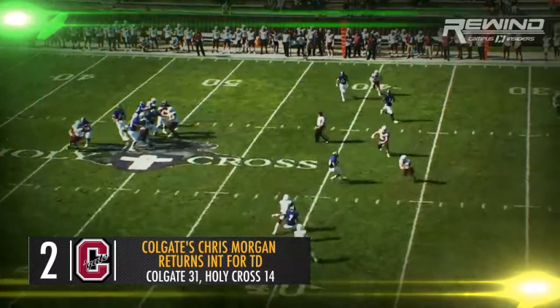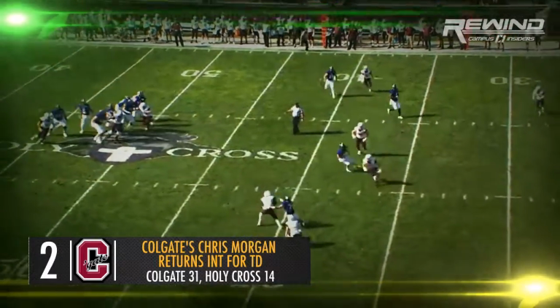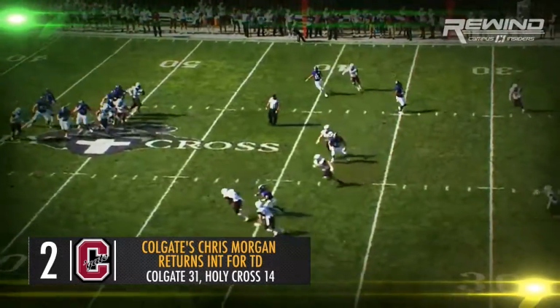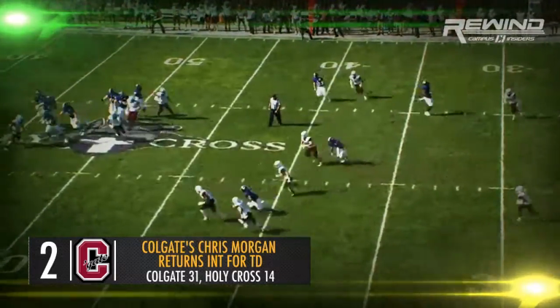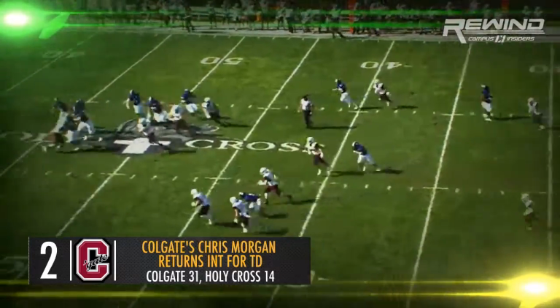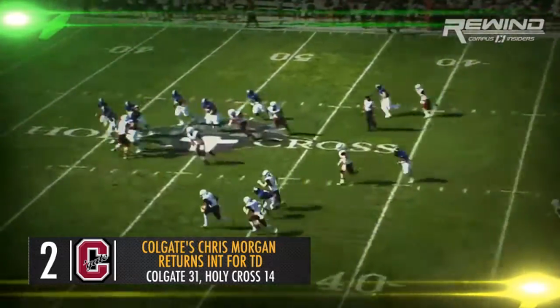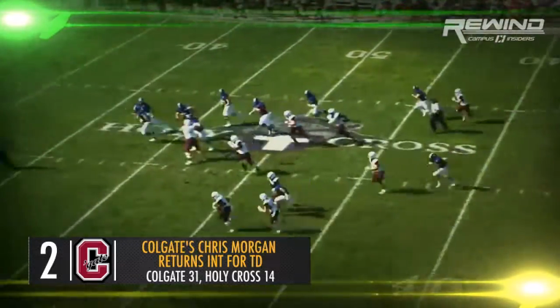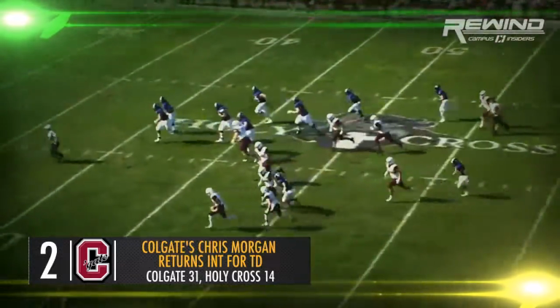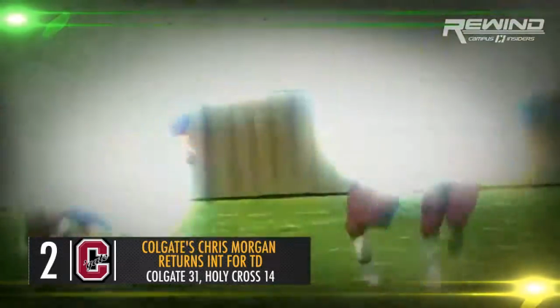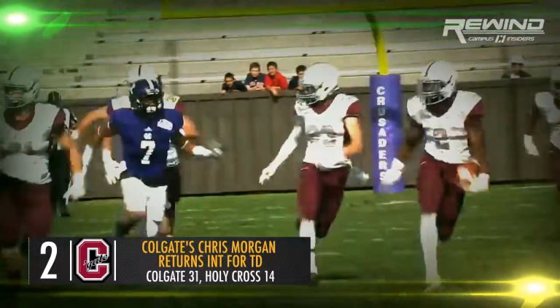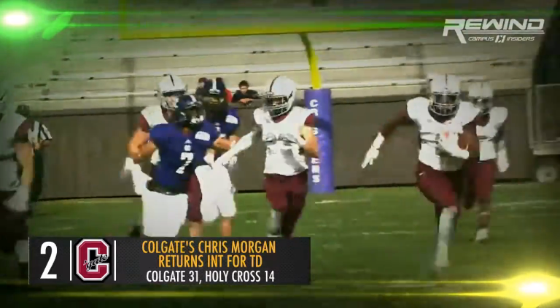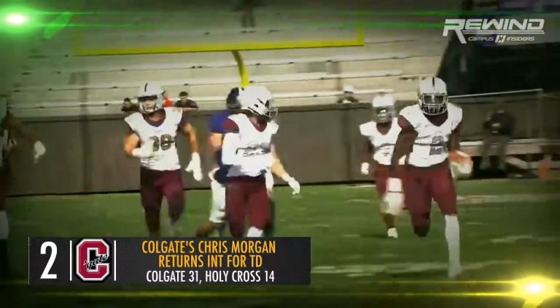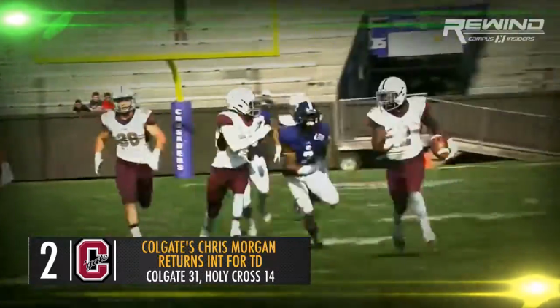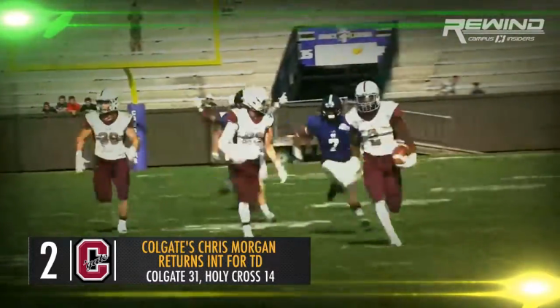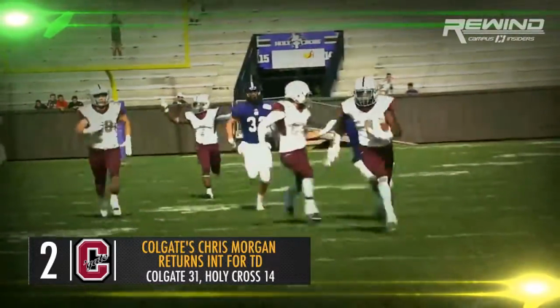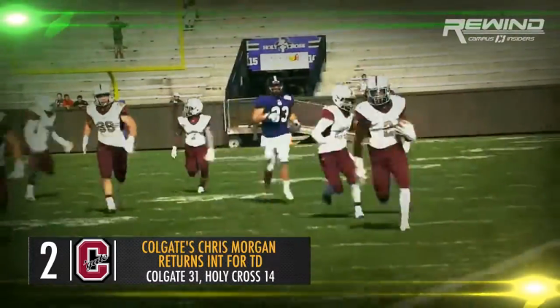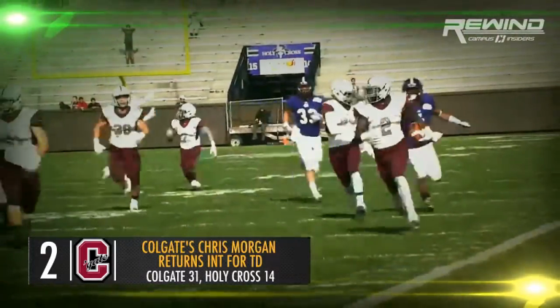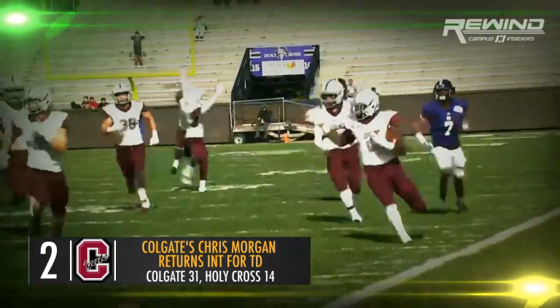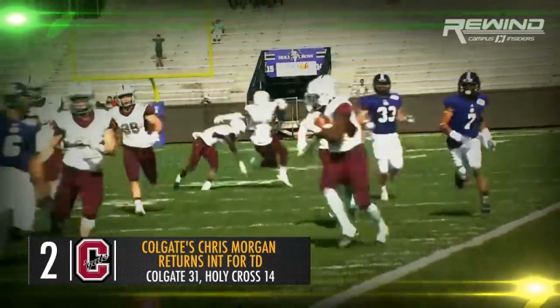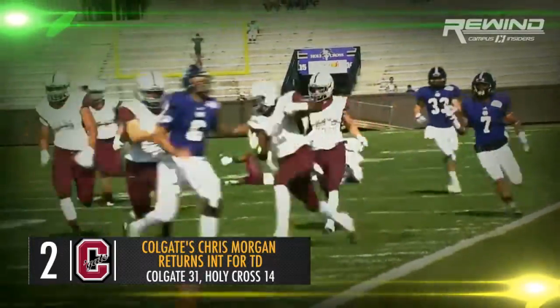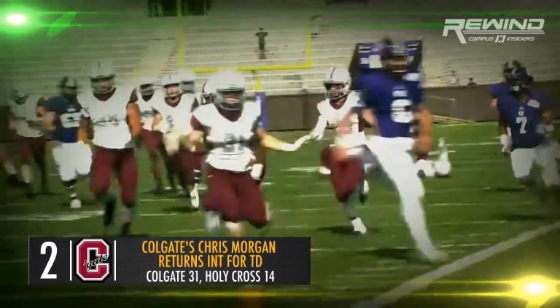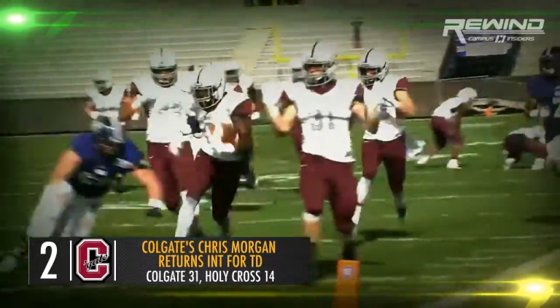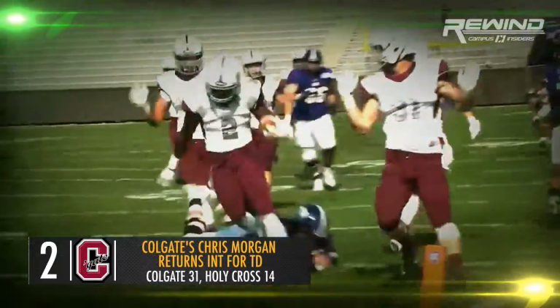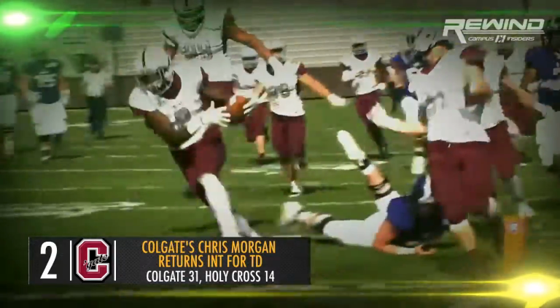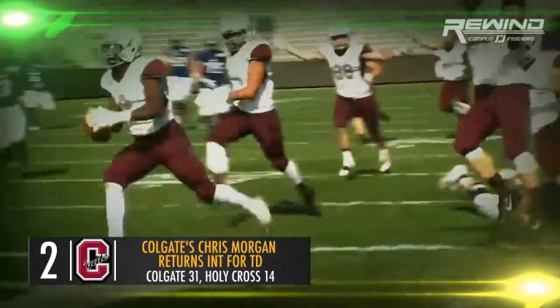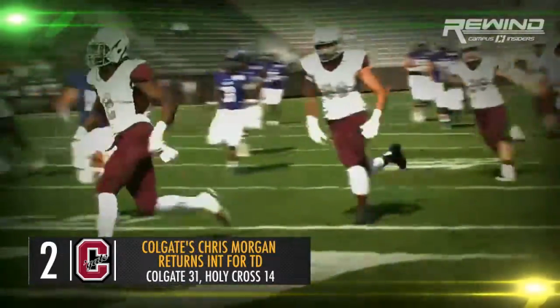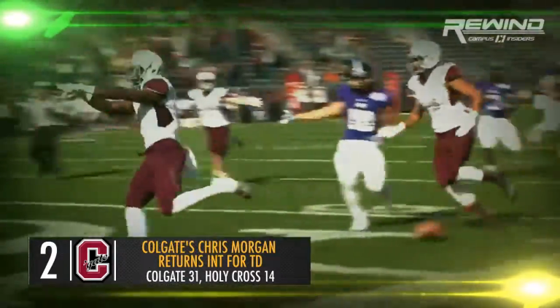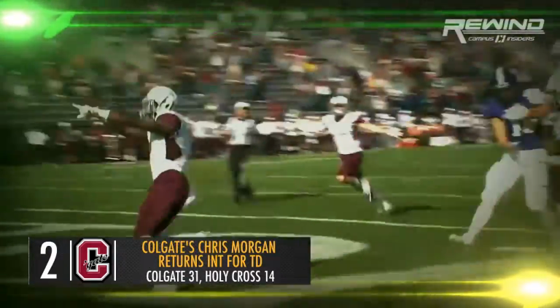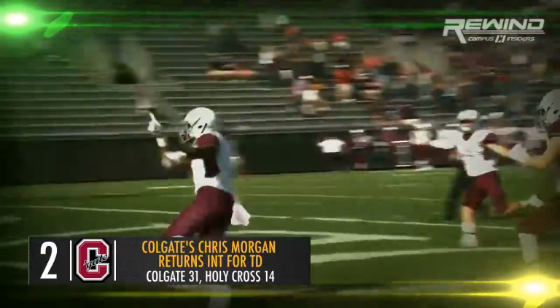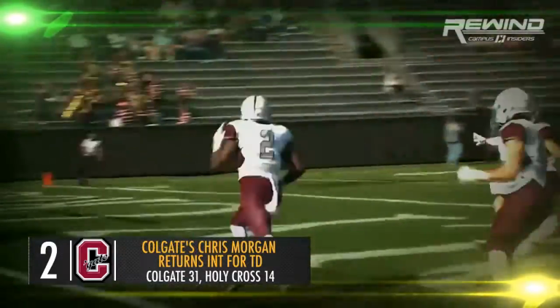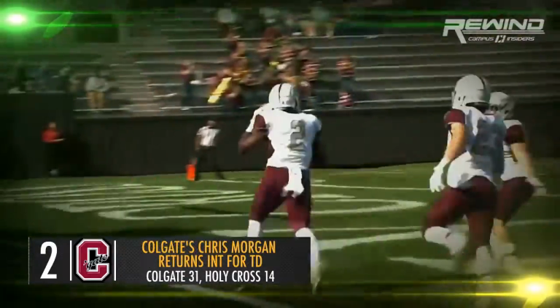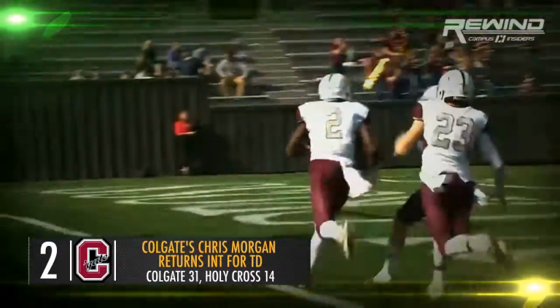Quick drop, throws — it's intercepted! Colgate with the interception, back the other way, heading towards the end zone. Chris Morgan is in. Touchdown, Raiders.